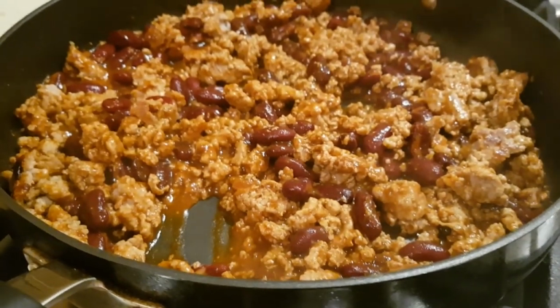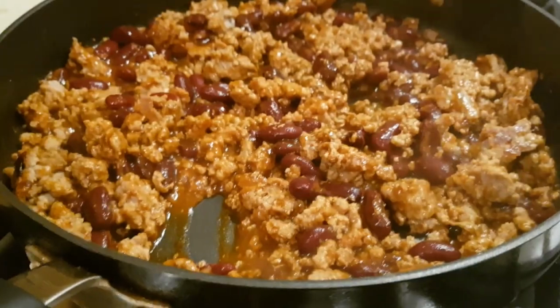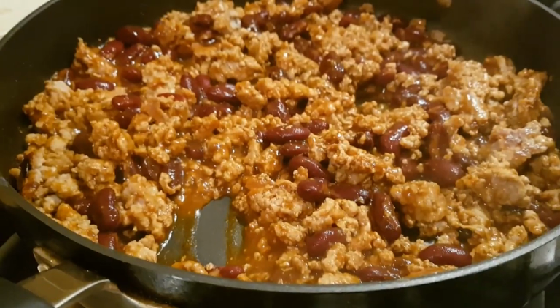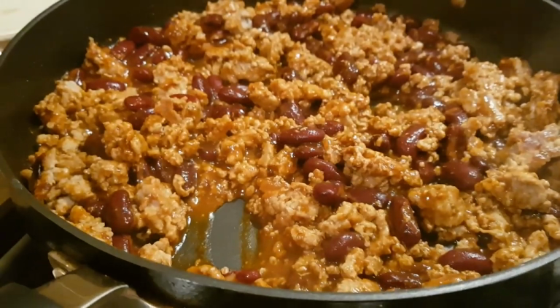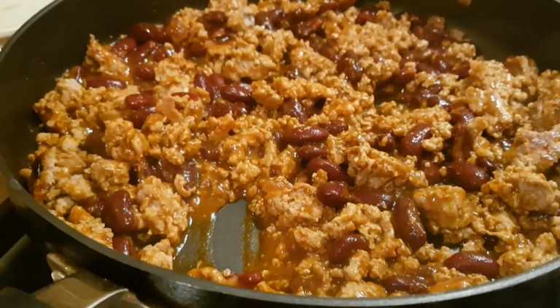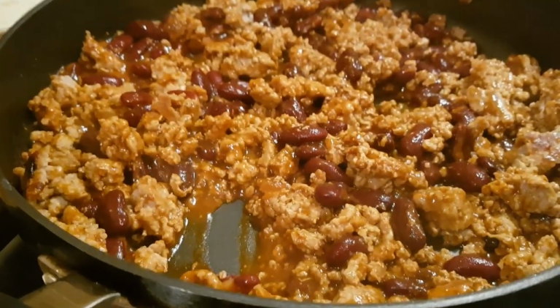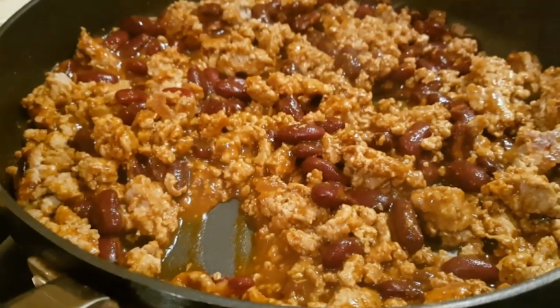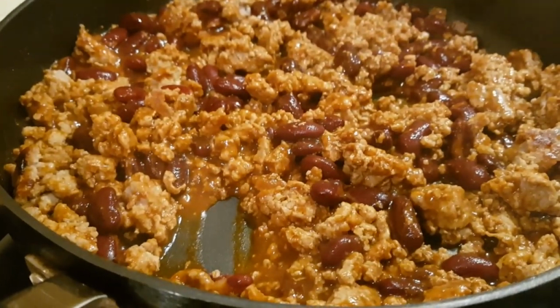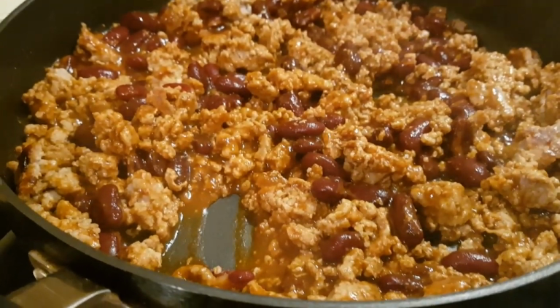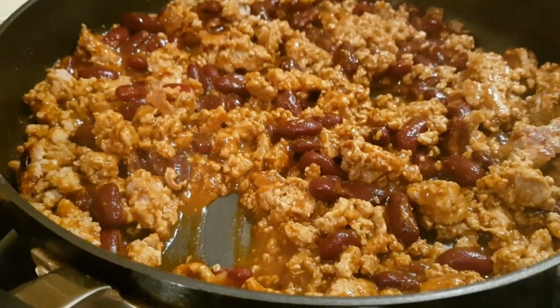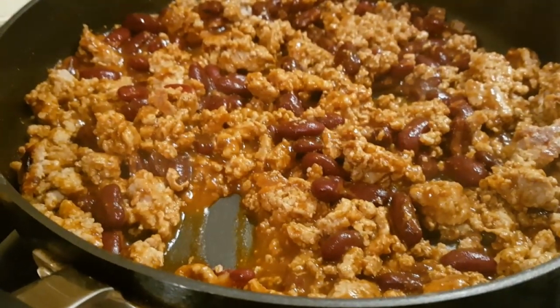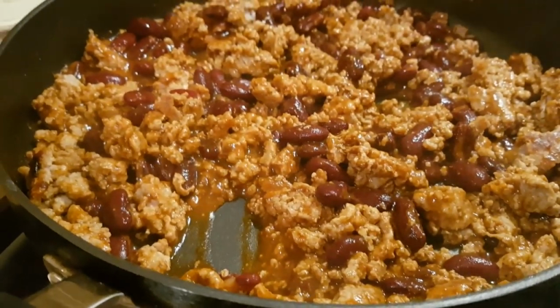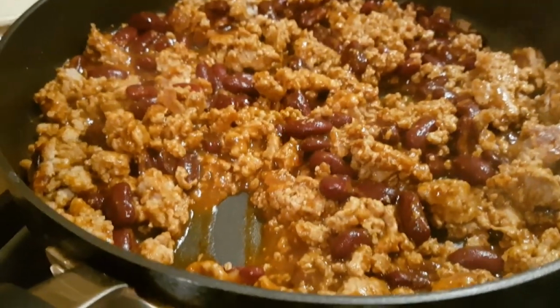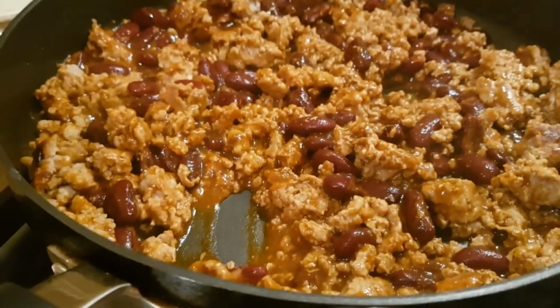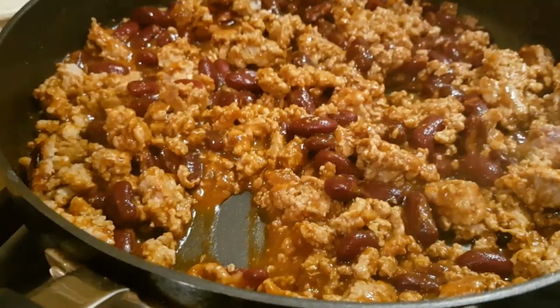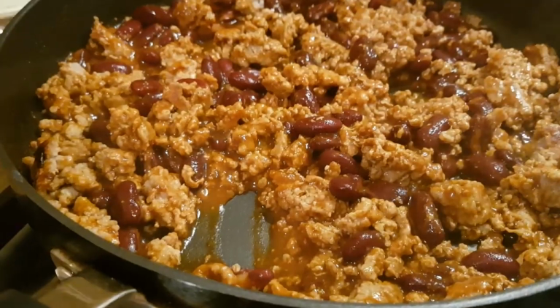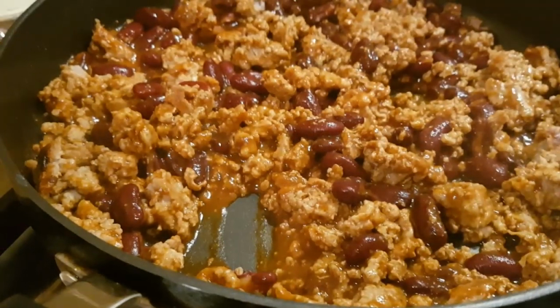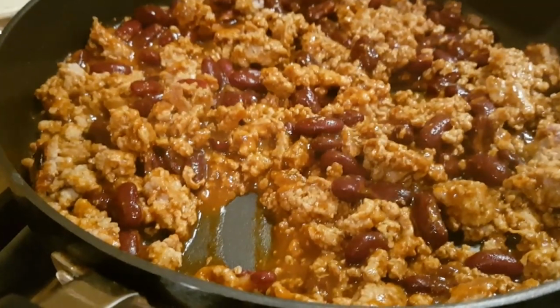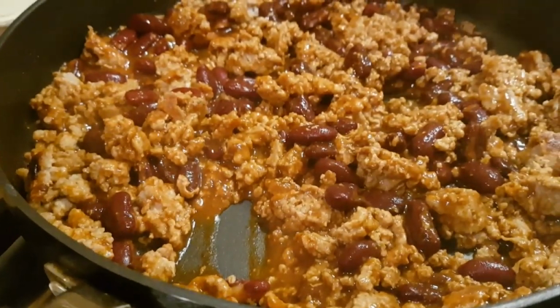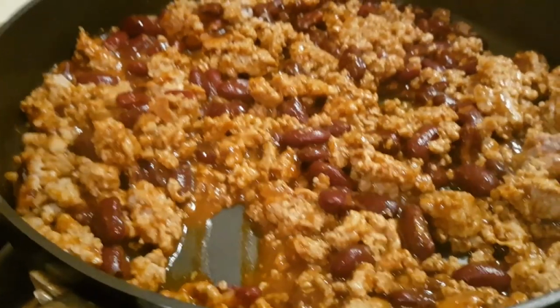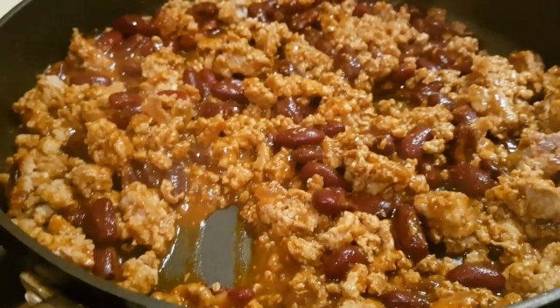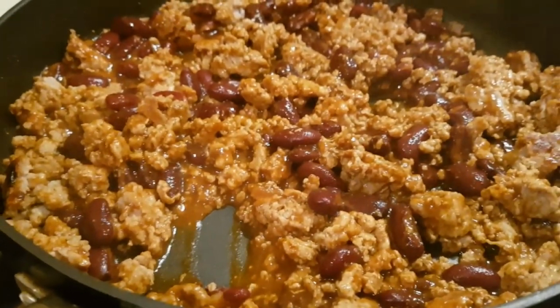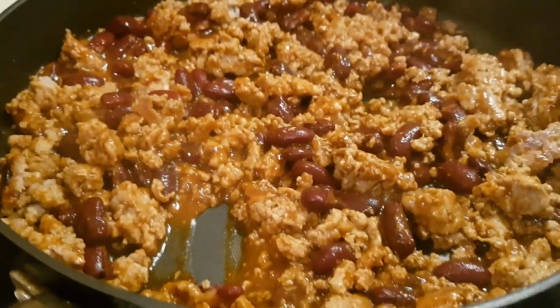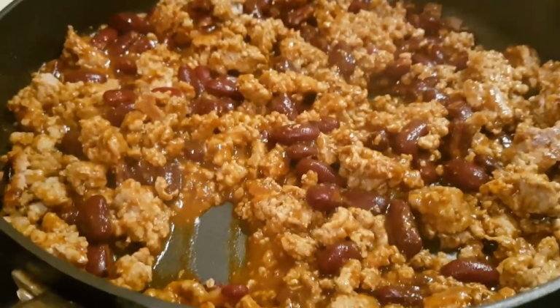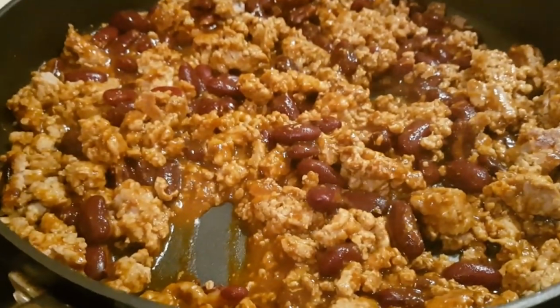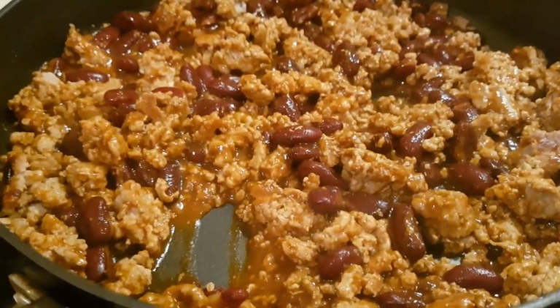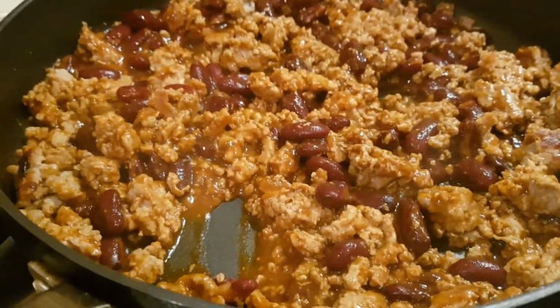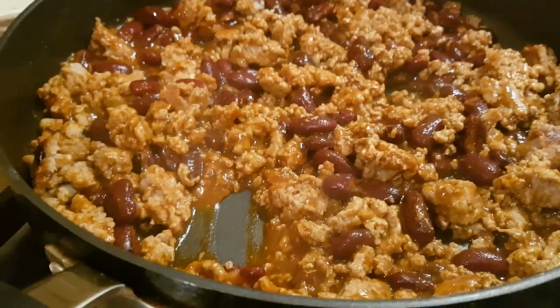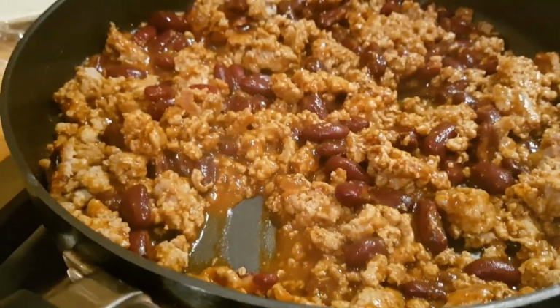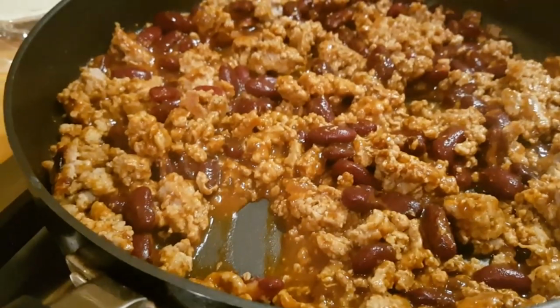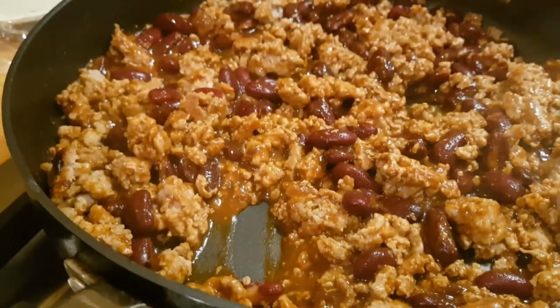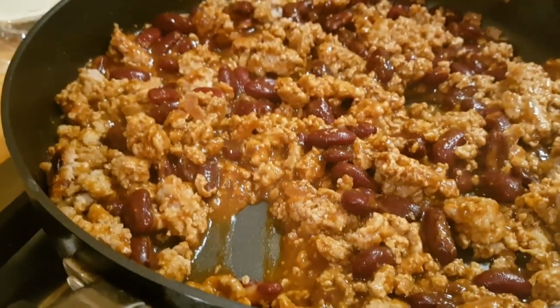The mince has browned and I've added a teaspoon of cumin and the can of kidney beans in chili sauce. That is now my filling mixture for the burritos.